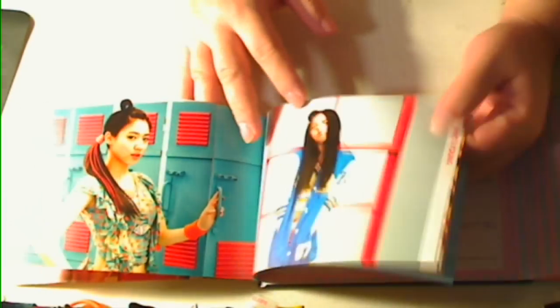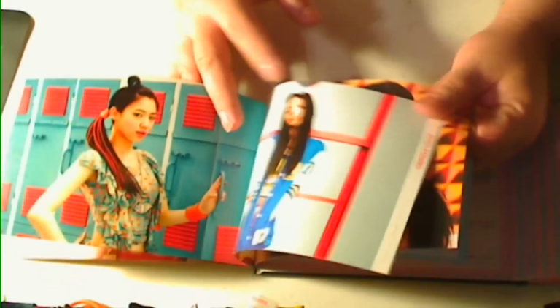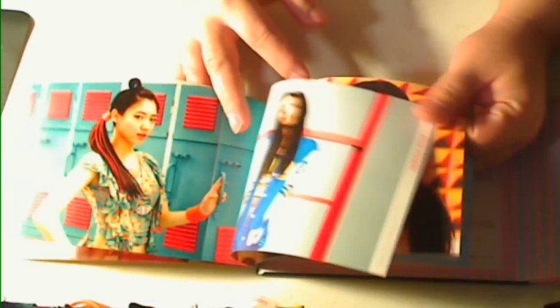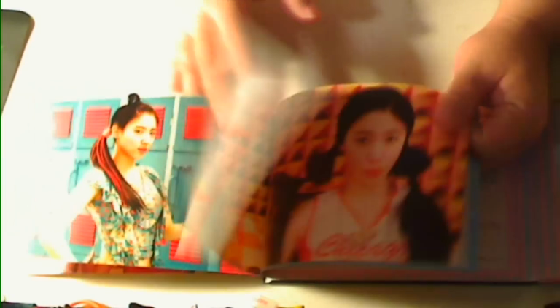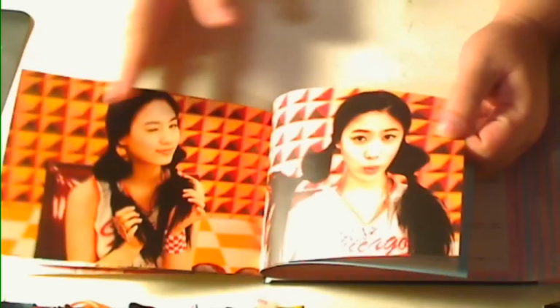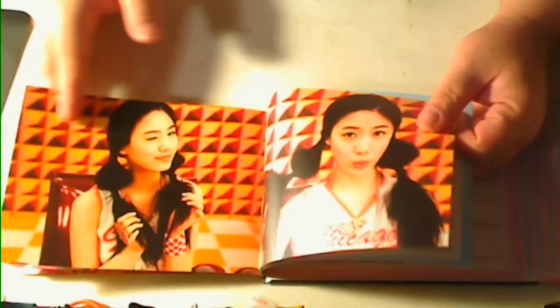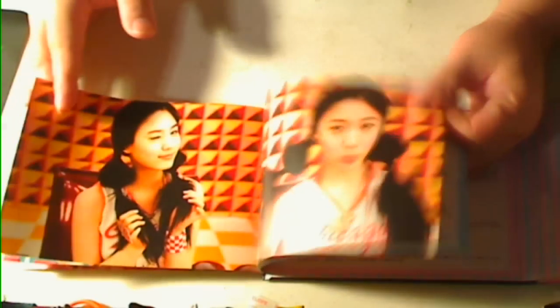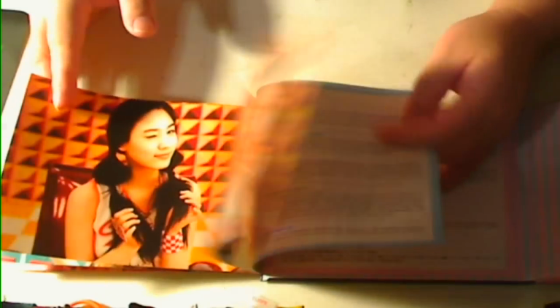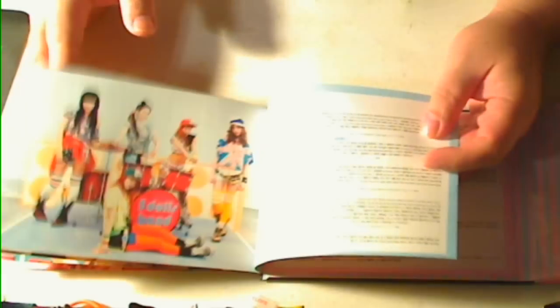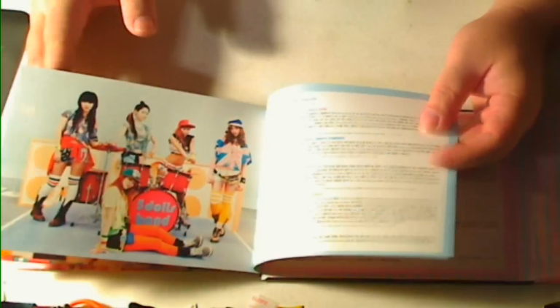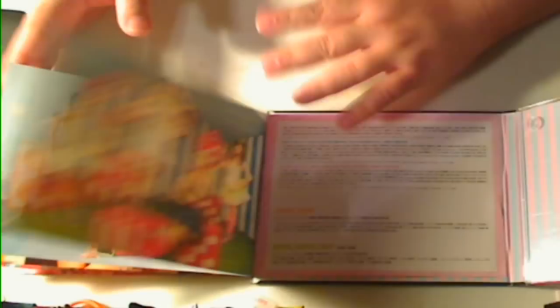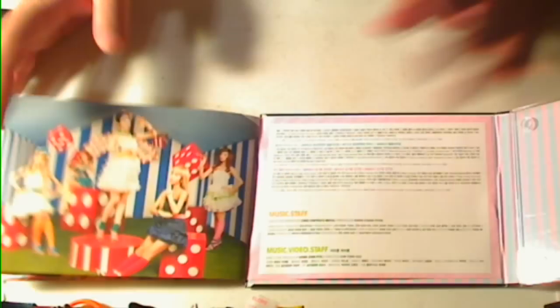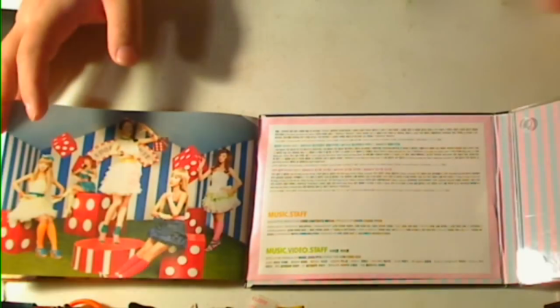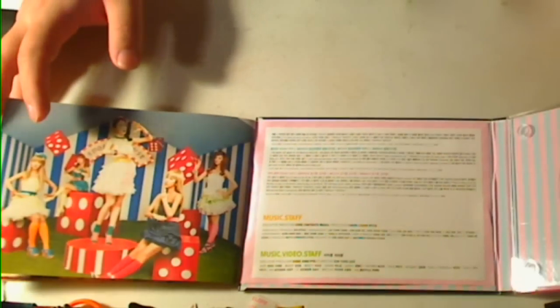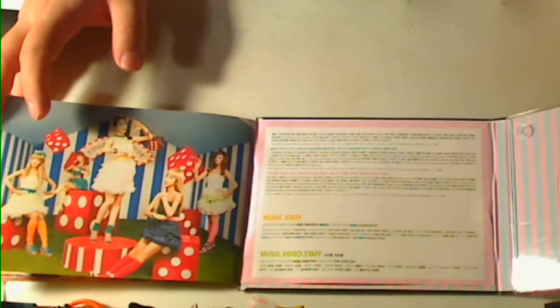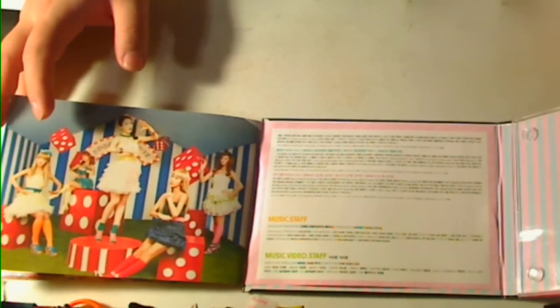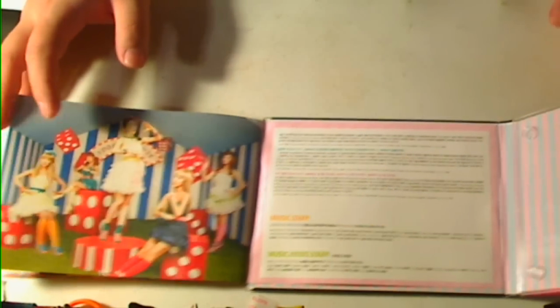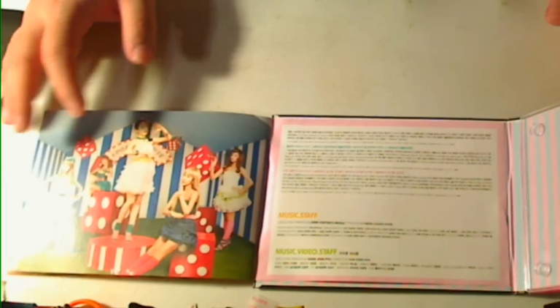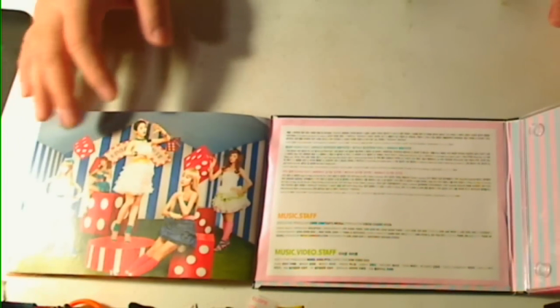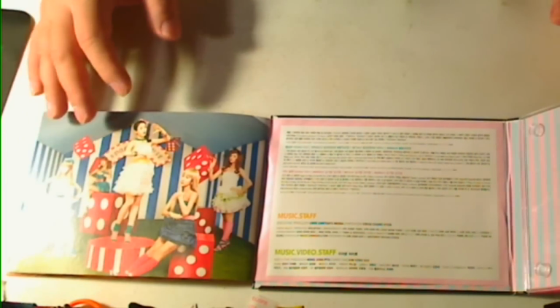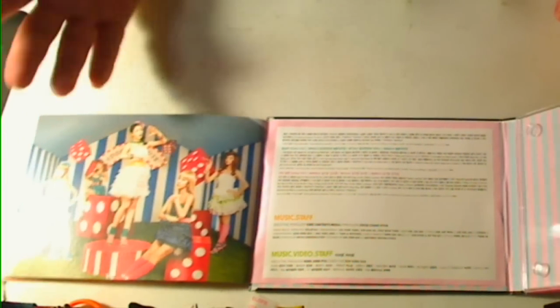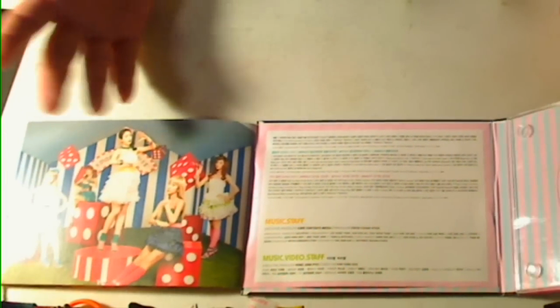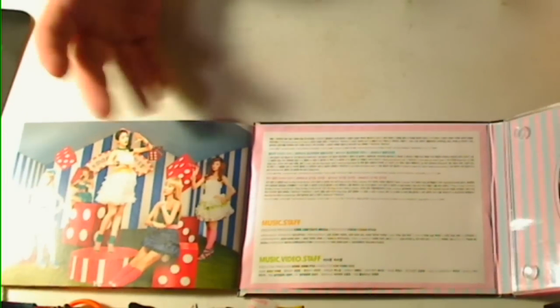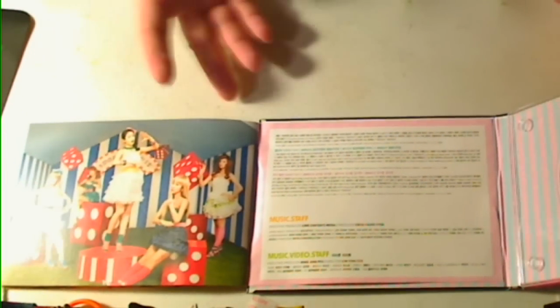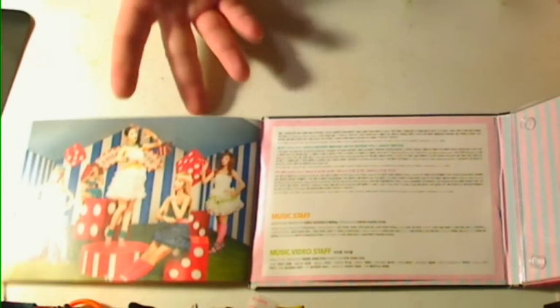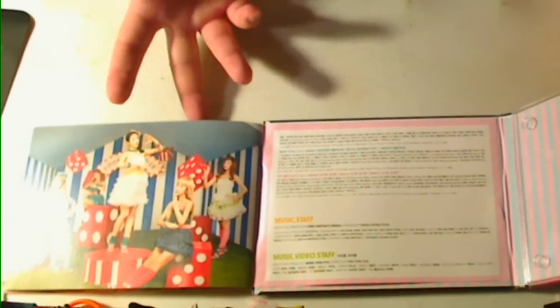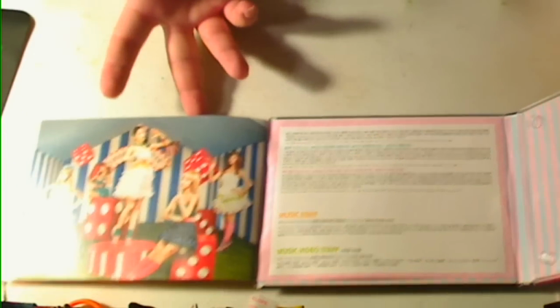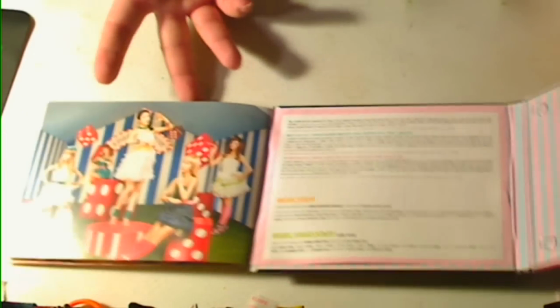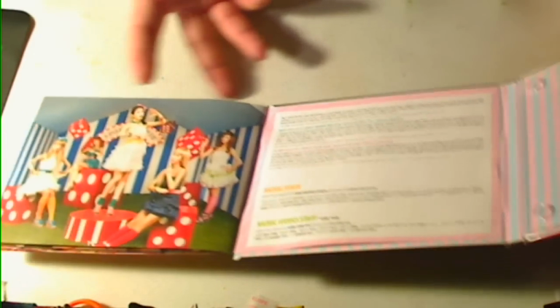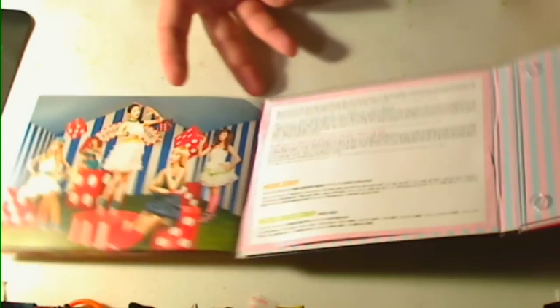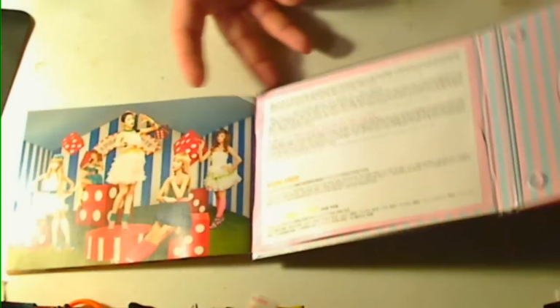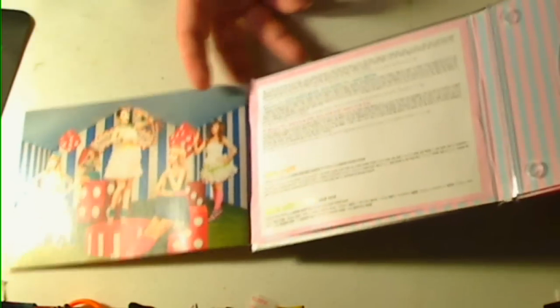I actually went back to YesAsia and I ordered a couple more, so hopefully I'll get lucky and be able to get all of the people.